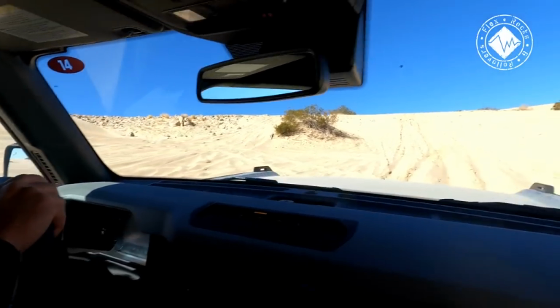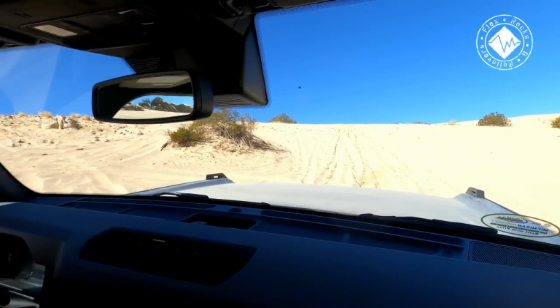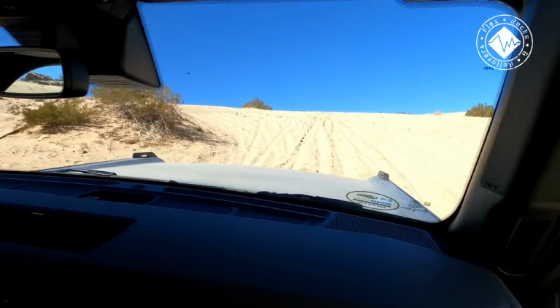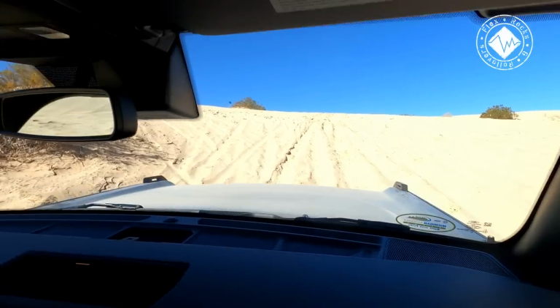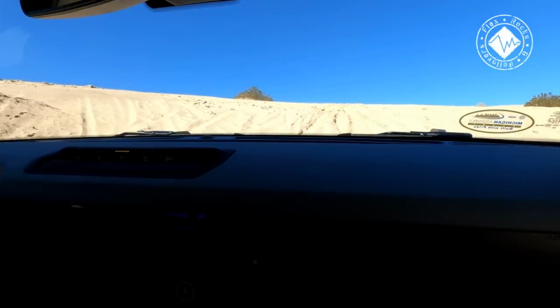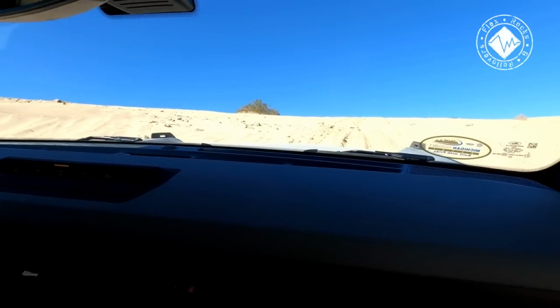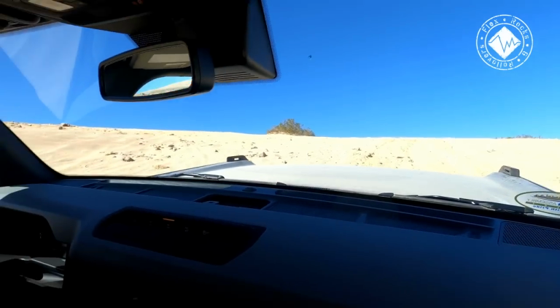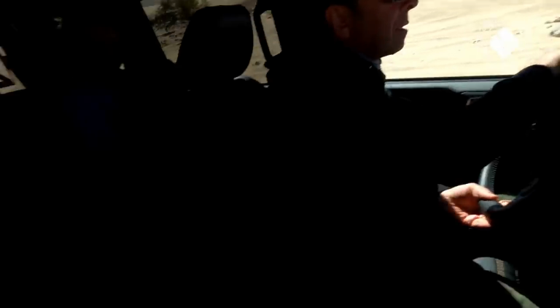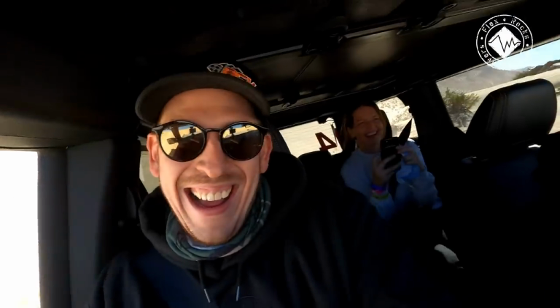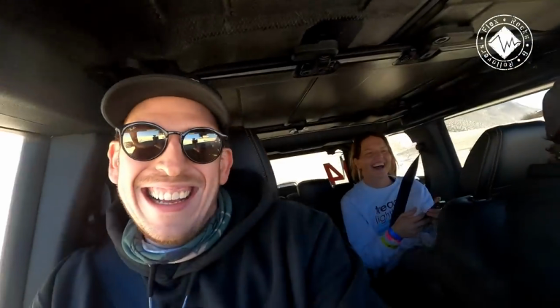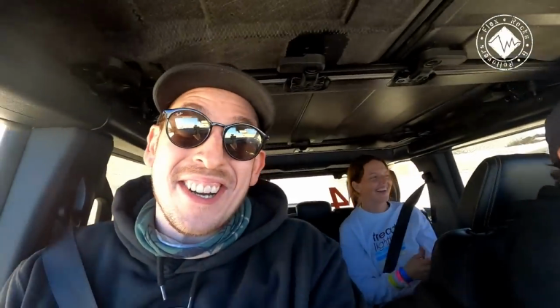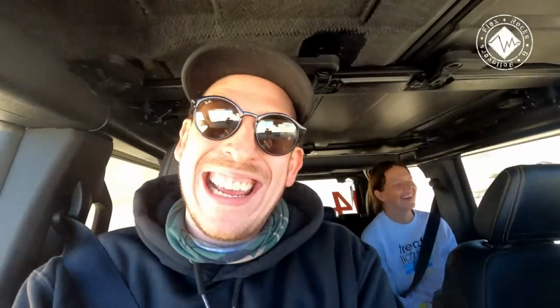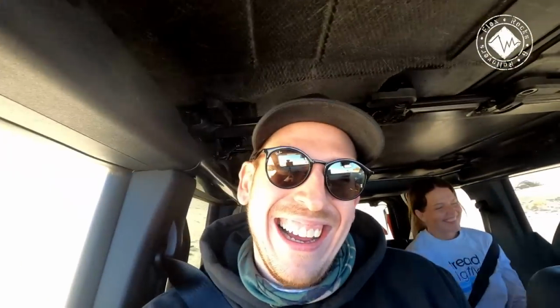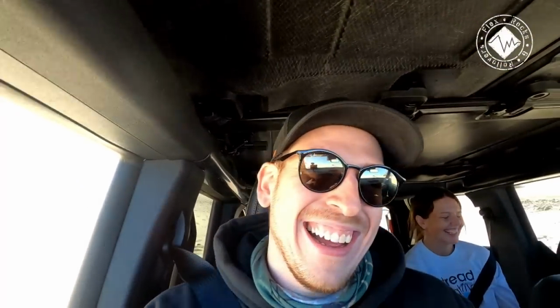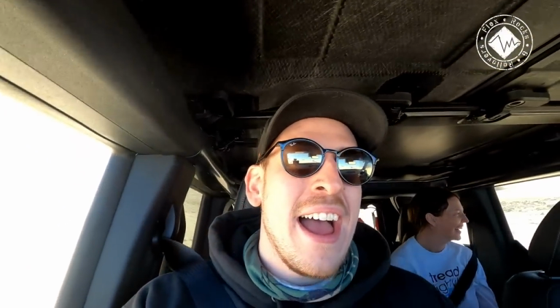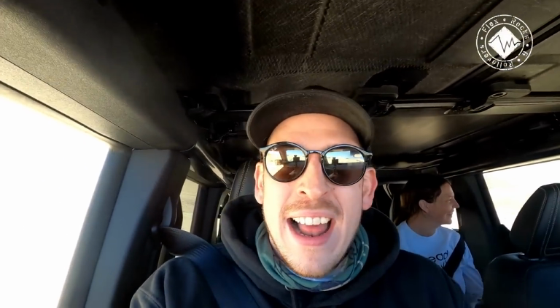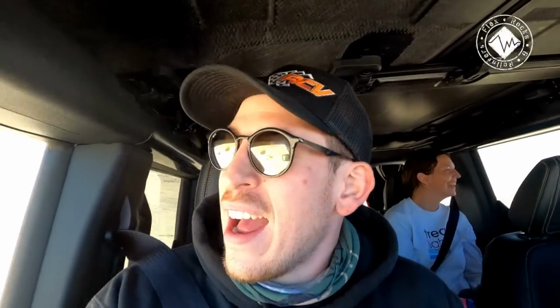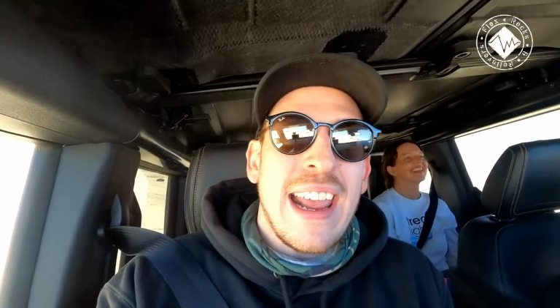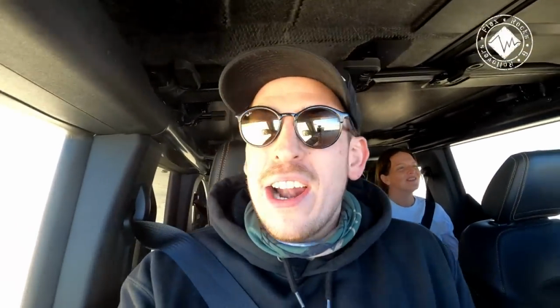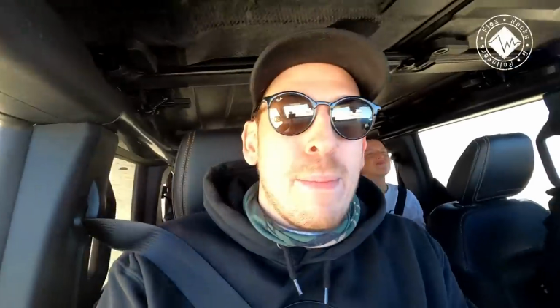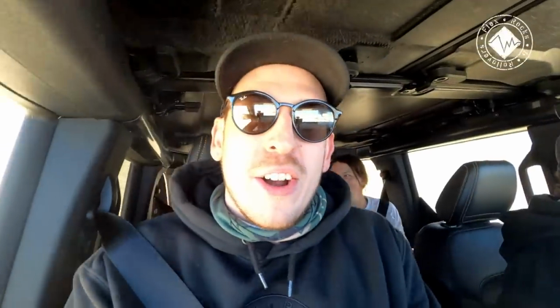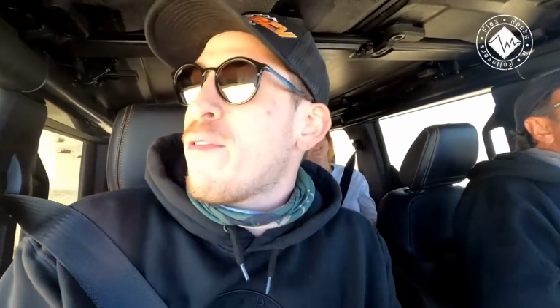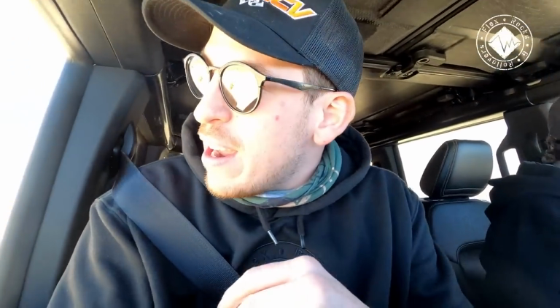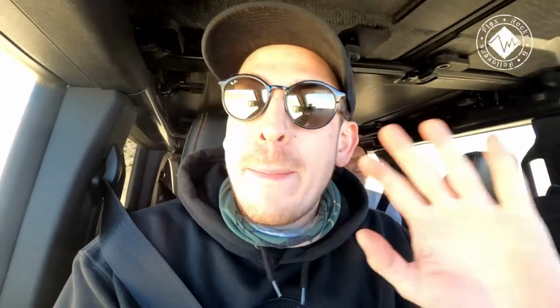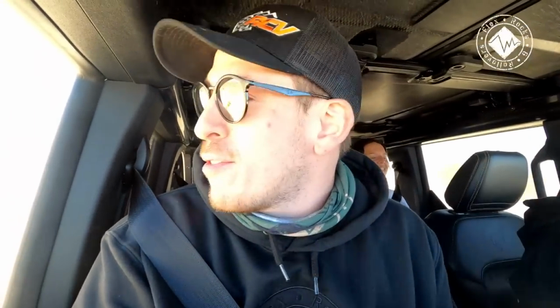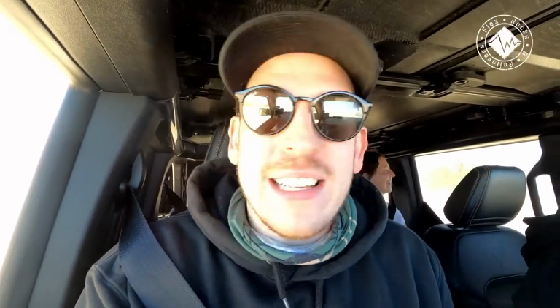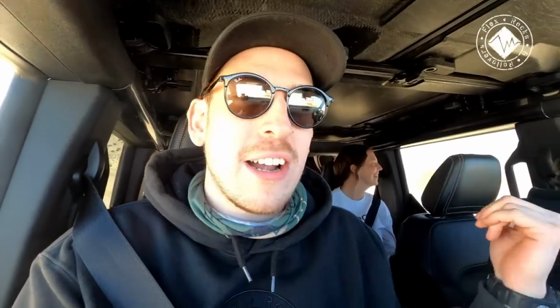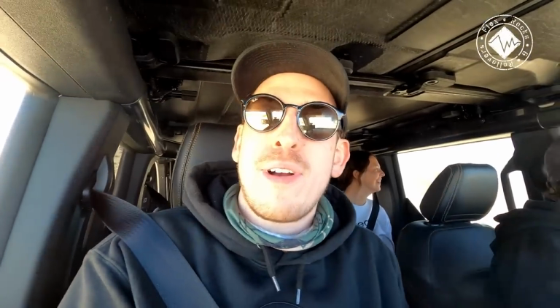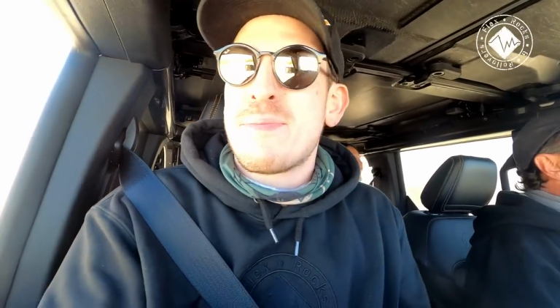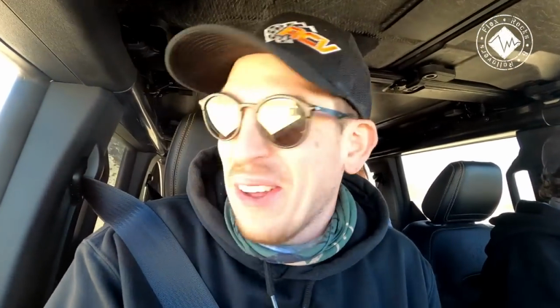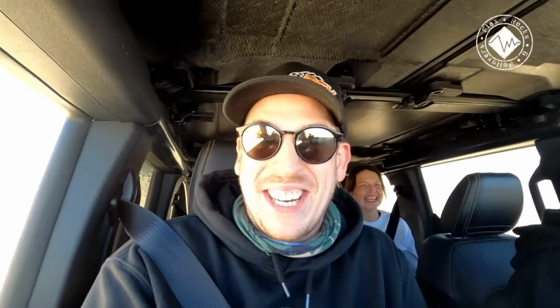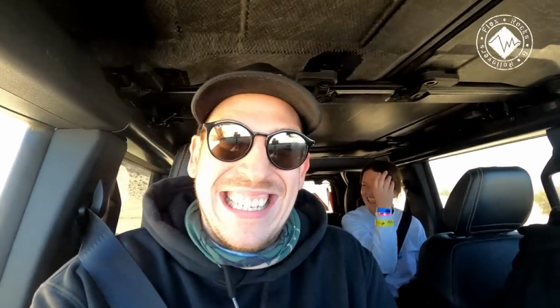Doing 34 miles an hour up the sand hill — this is crazy. I don't see people beat on their built off-road vehicles as hard as he's driving this Bronco.